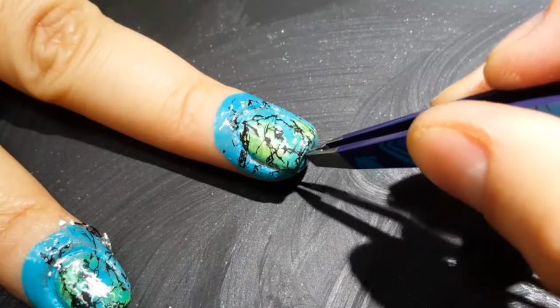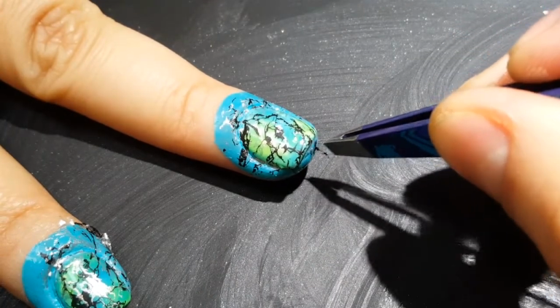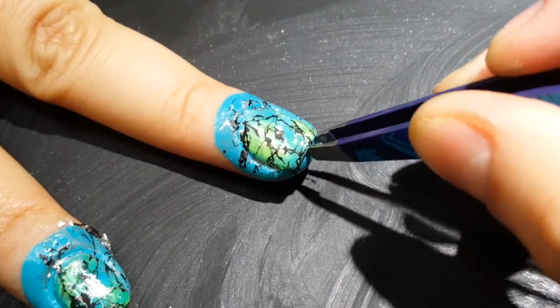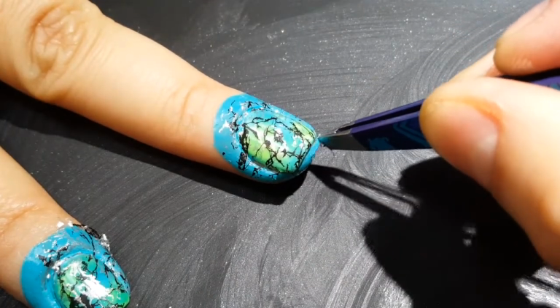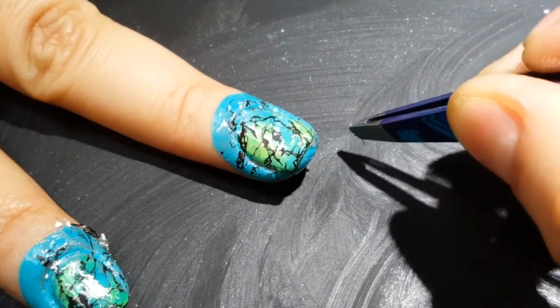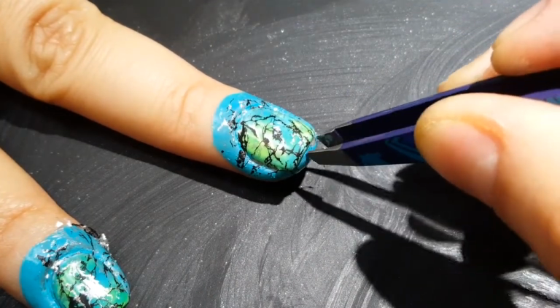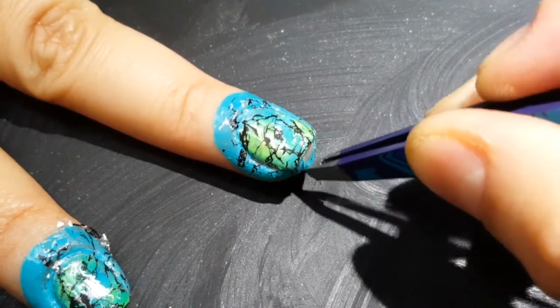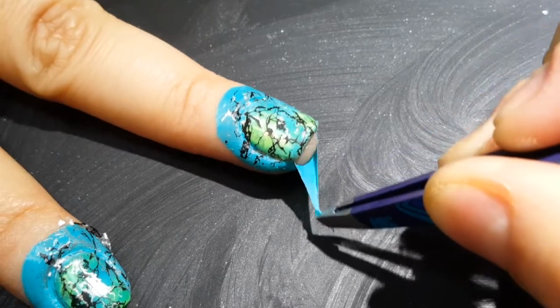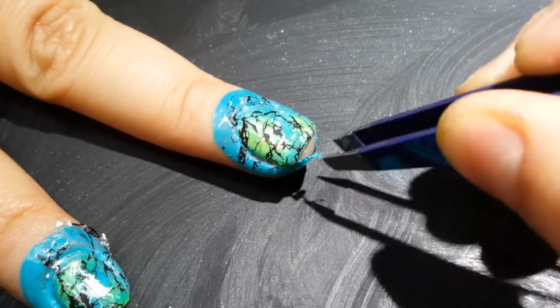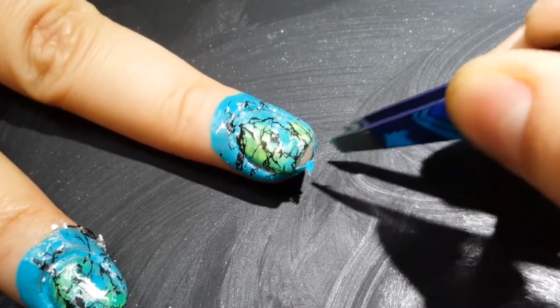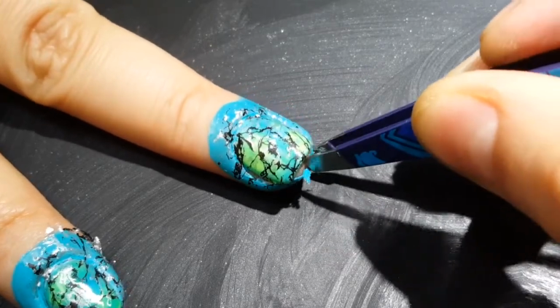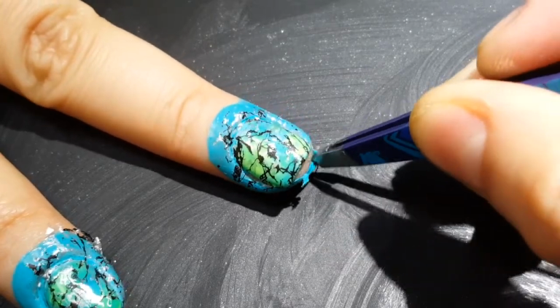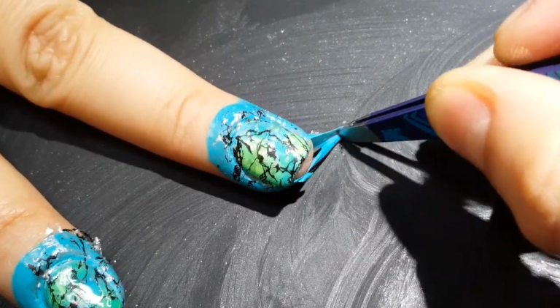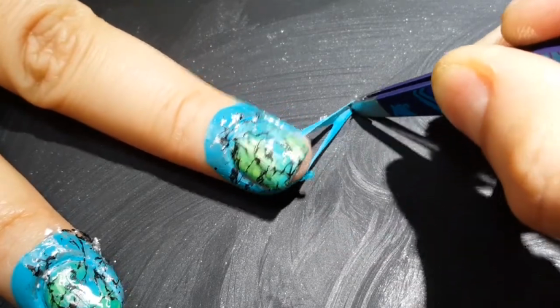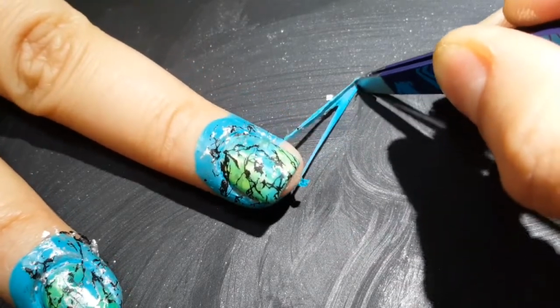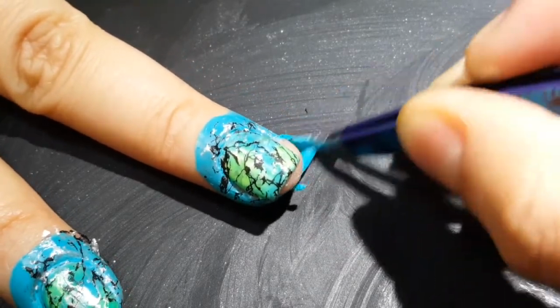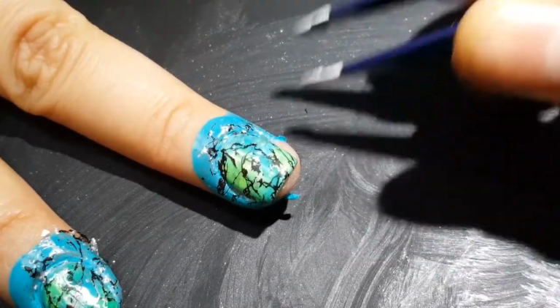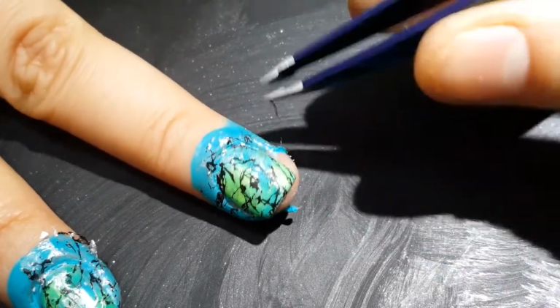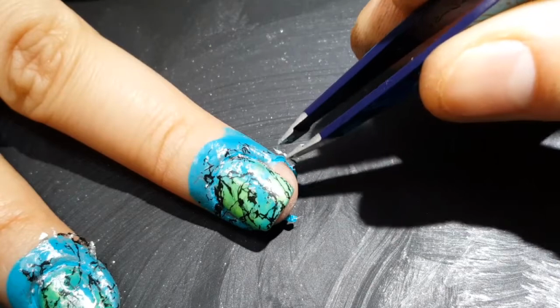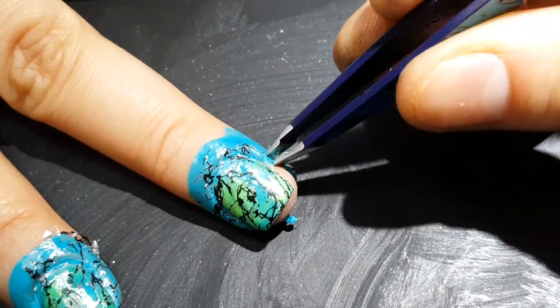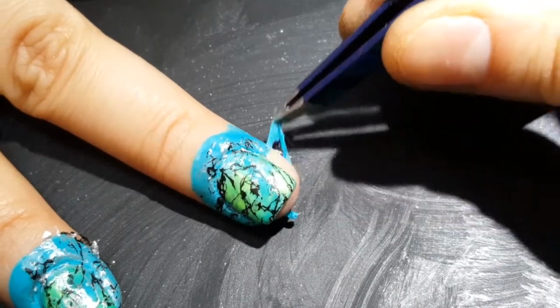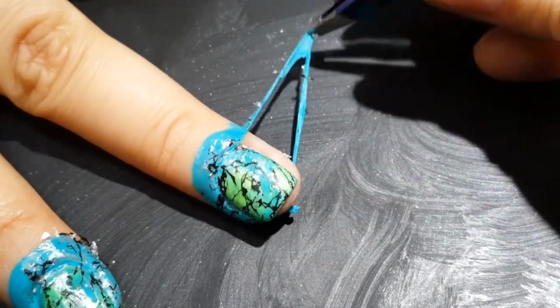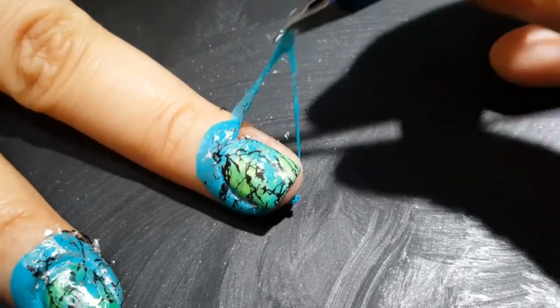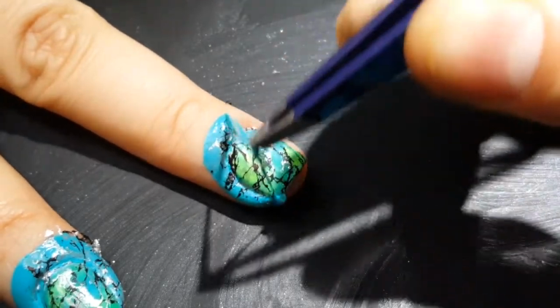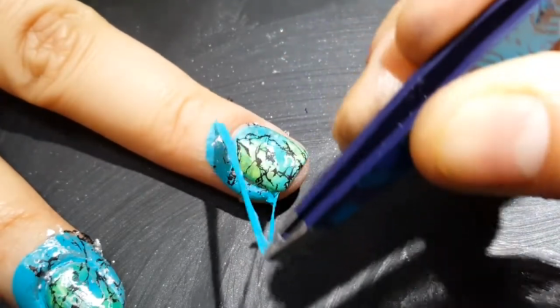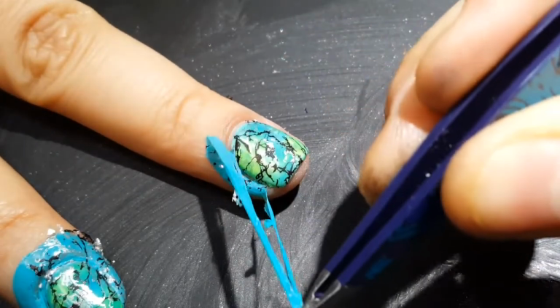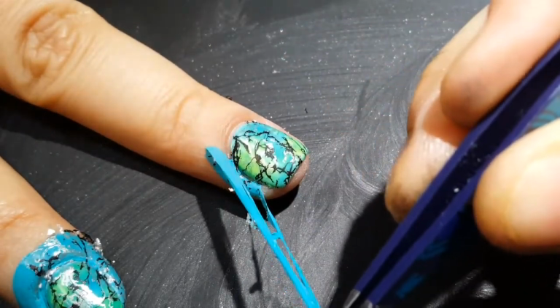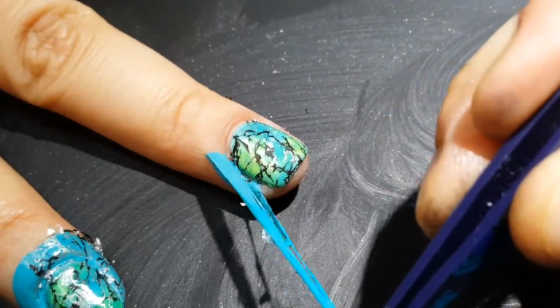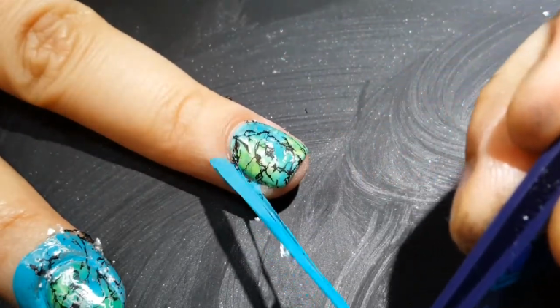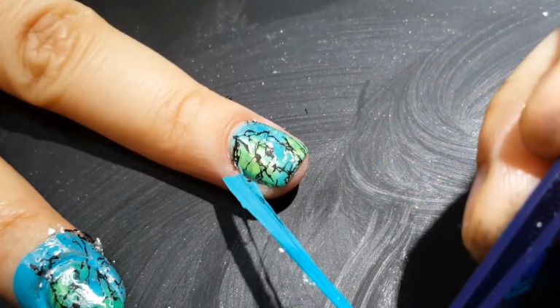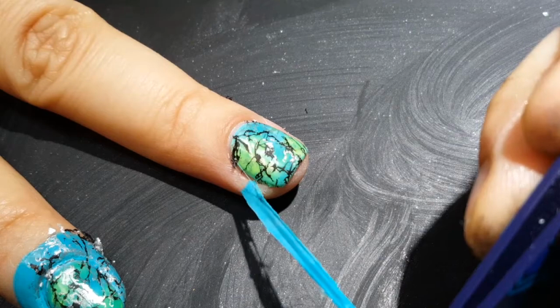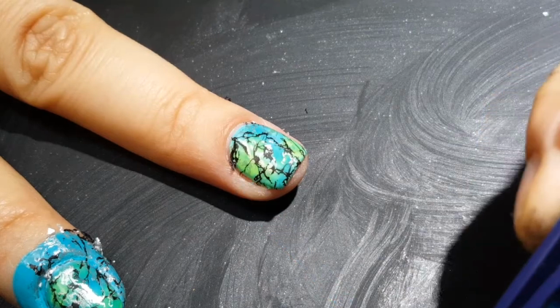Now I'm just peeling off the latex and I really liked how thick it was and how cleanly it peeled off. Sometimes with liquid latex it peels off in chunks and it's kind of just as messy as if I hadn't used it.